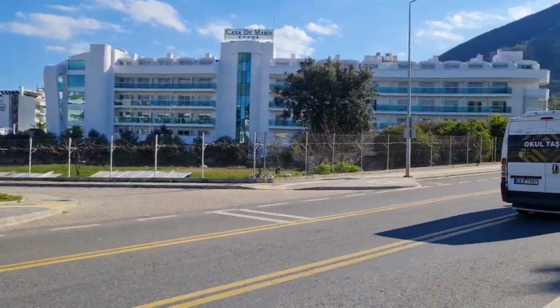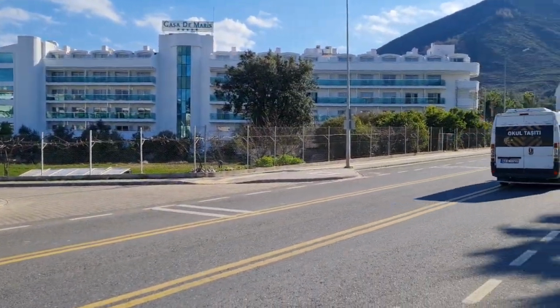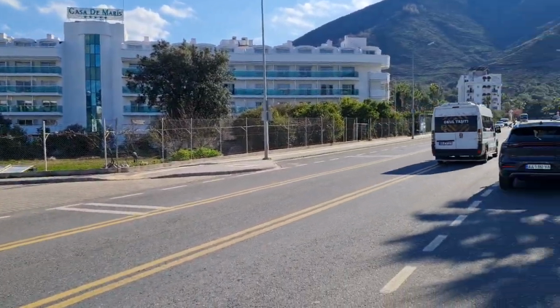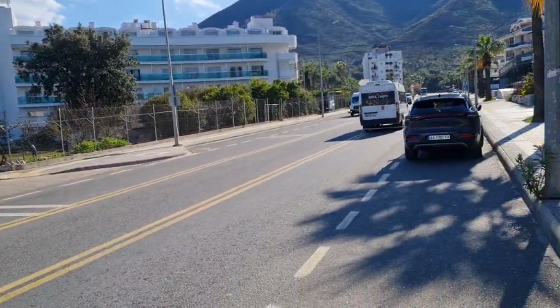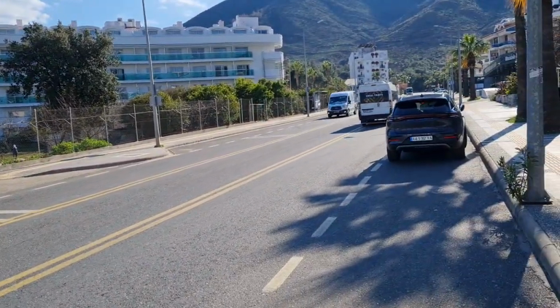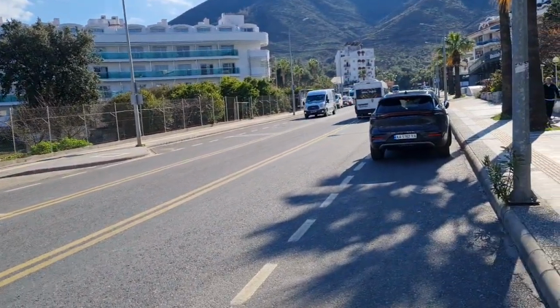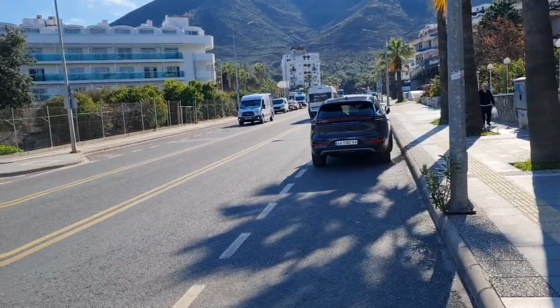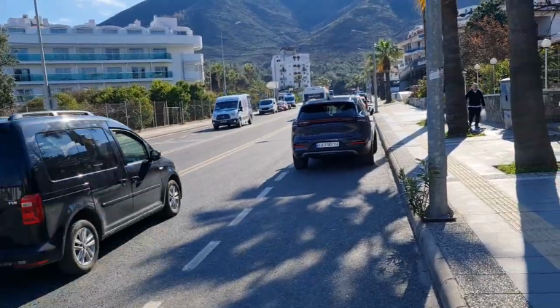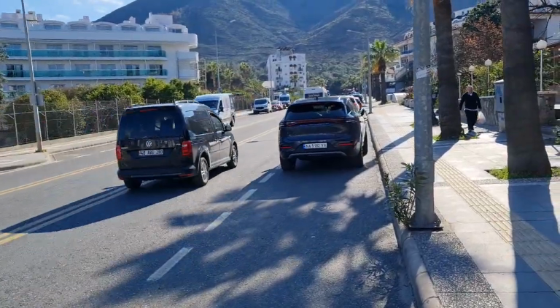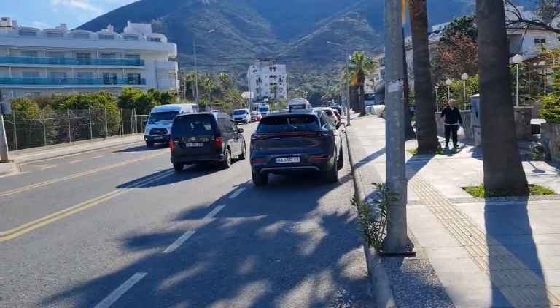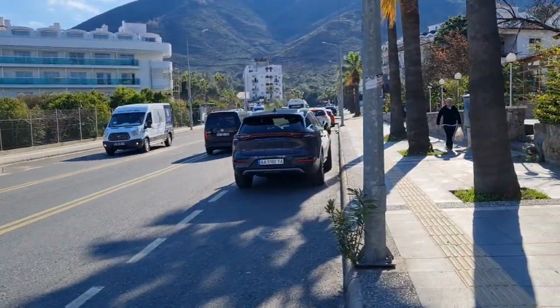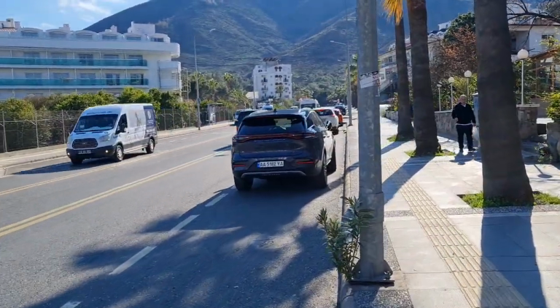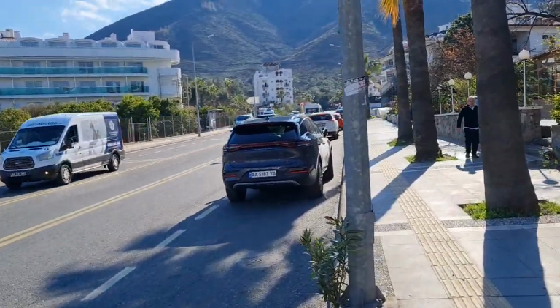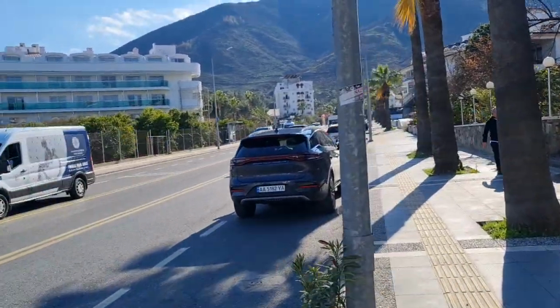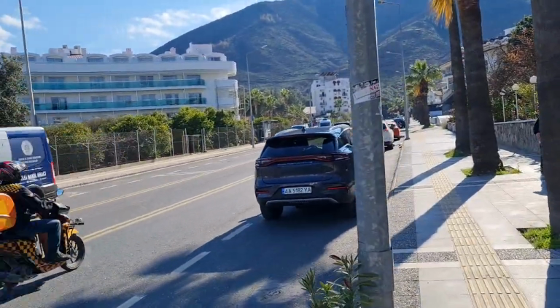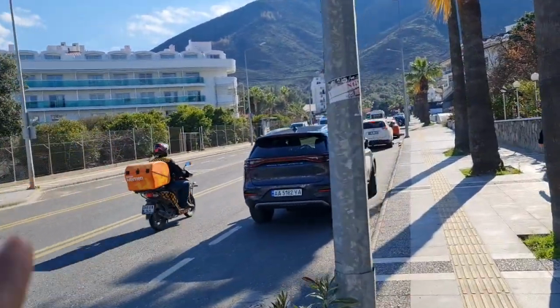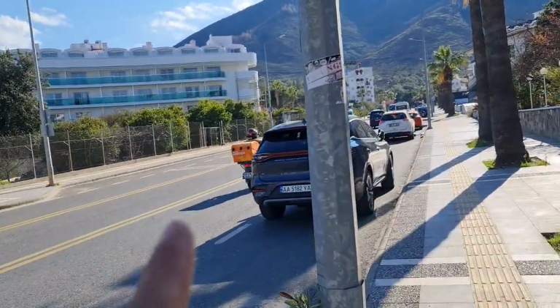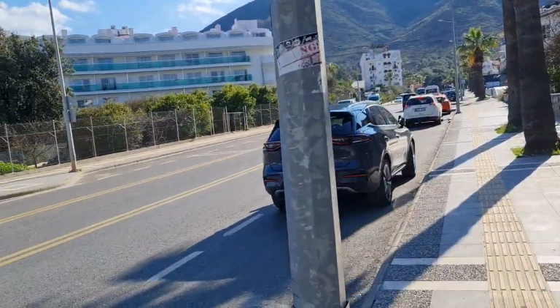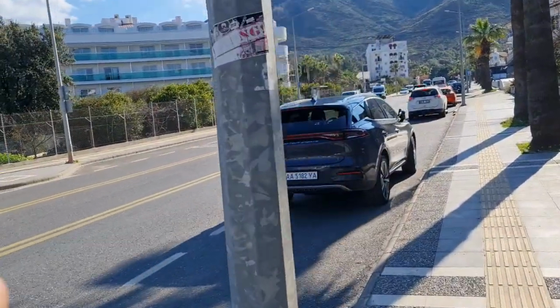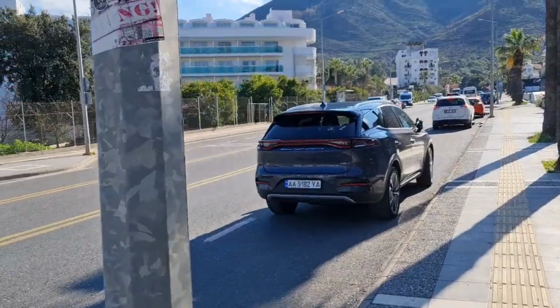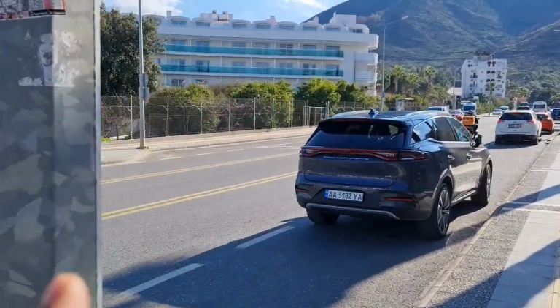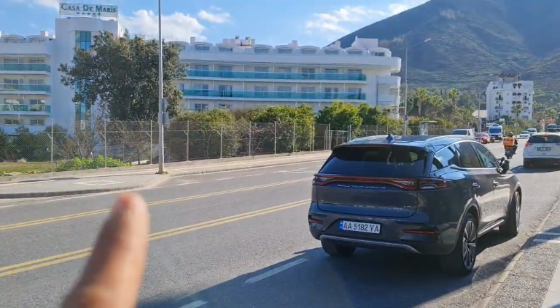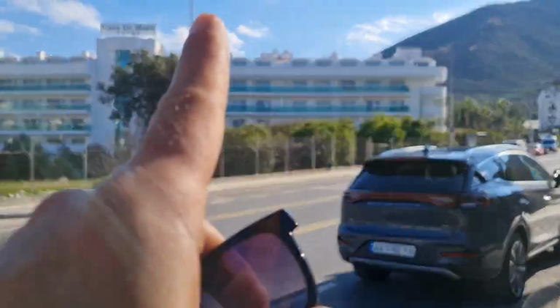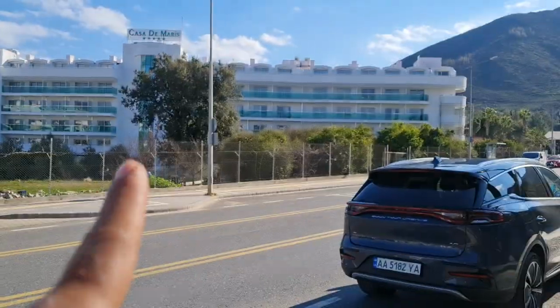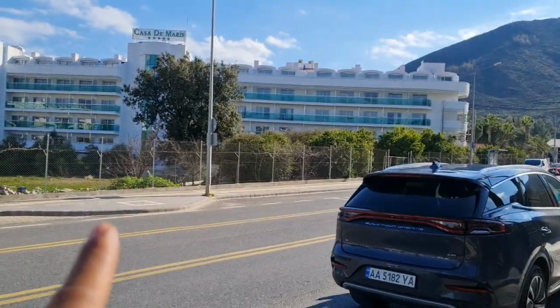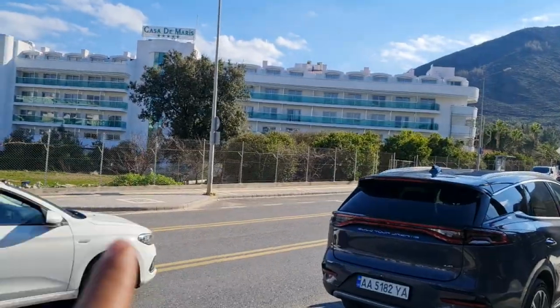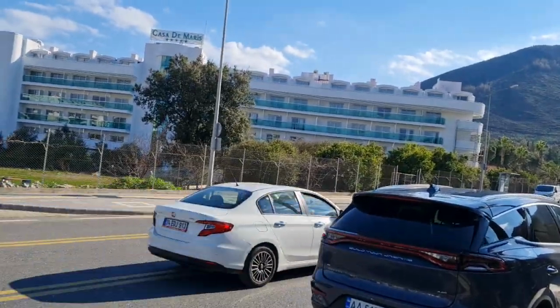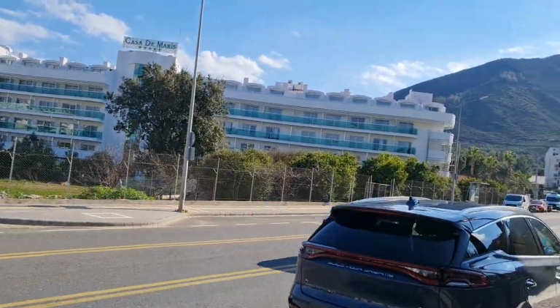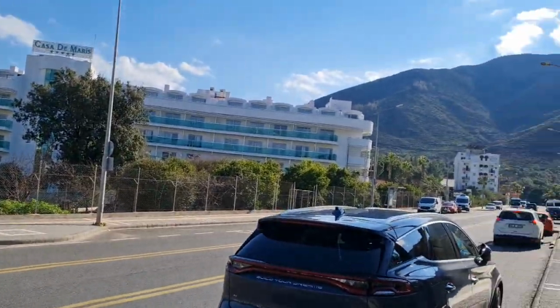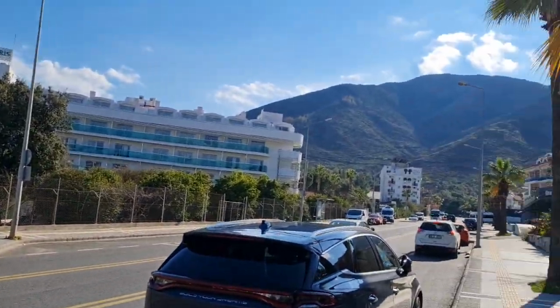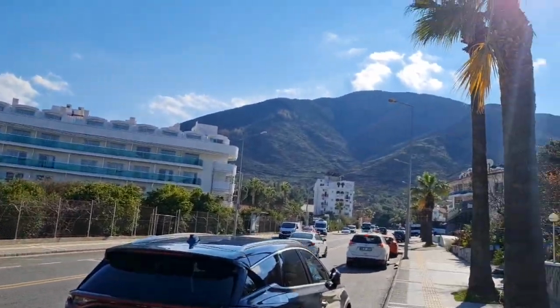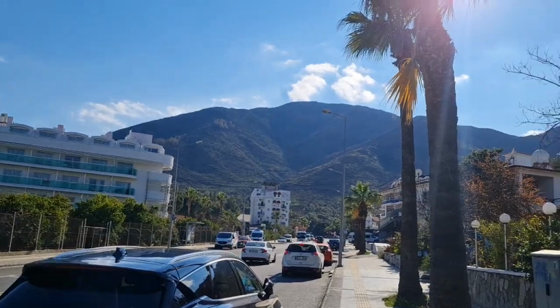I'm showing you just around the hotel area. This is the main road — just look to one side, because if you come around these hotels from the balcony, you will have this road view and the mountains.